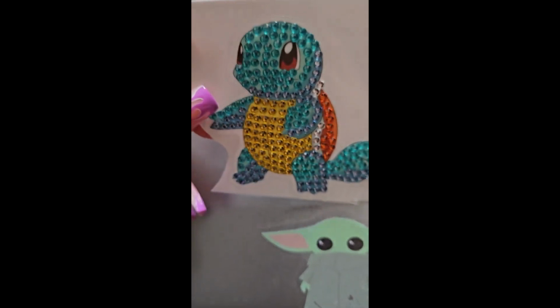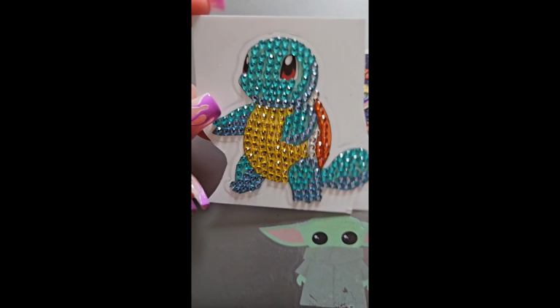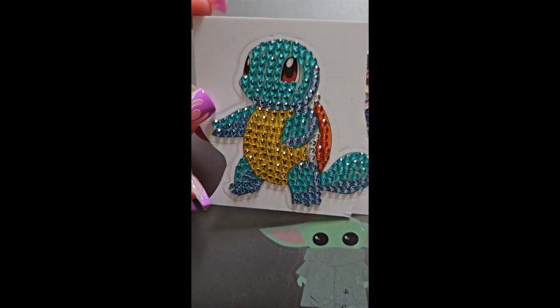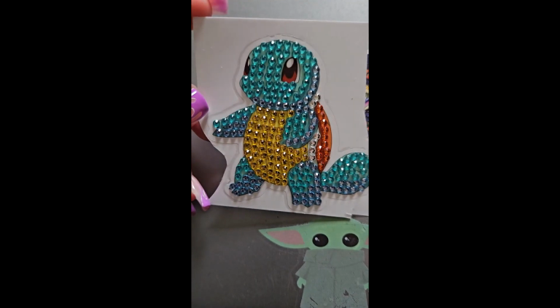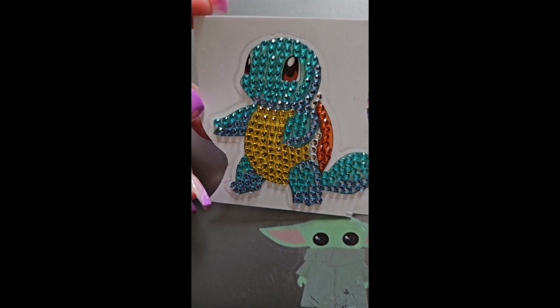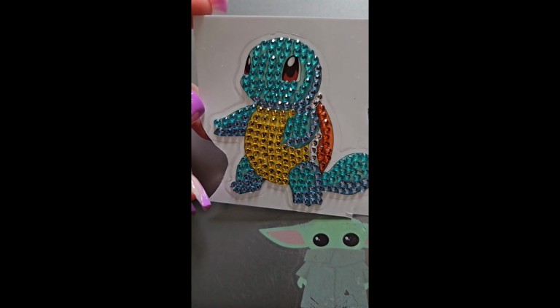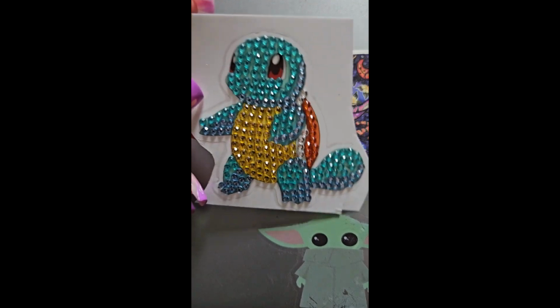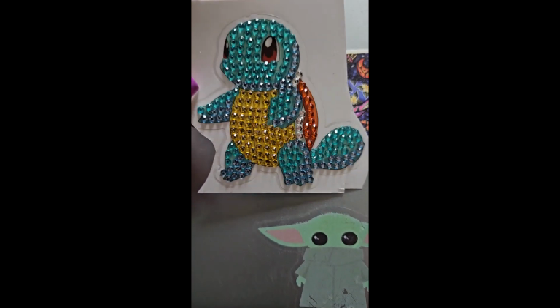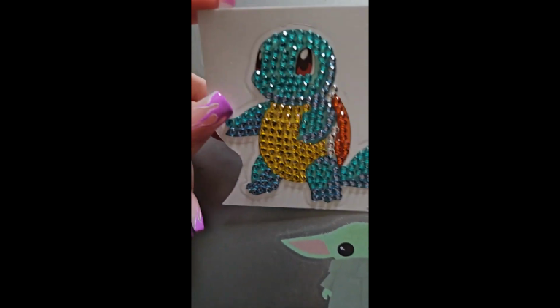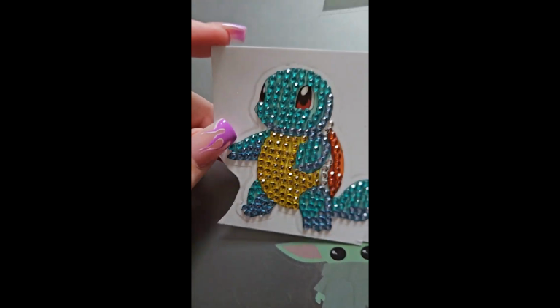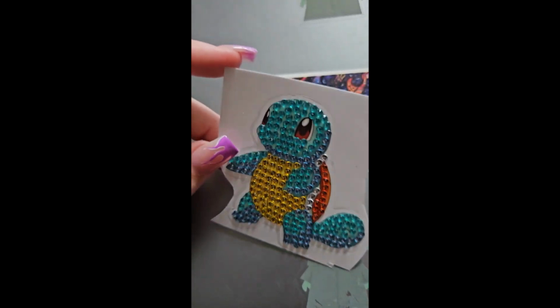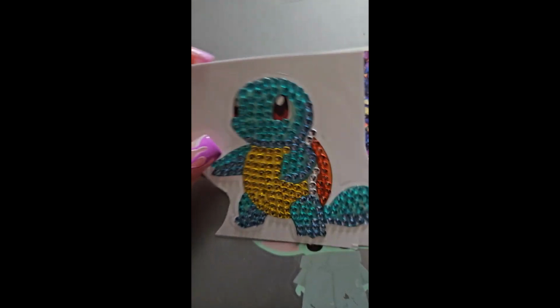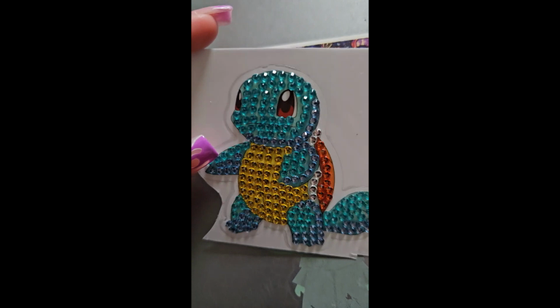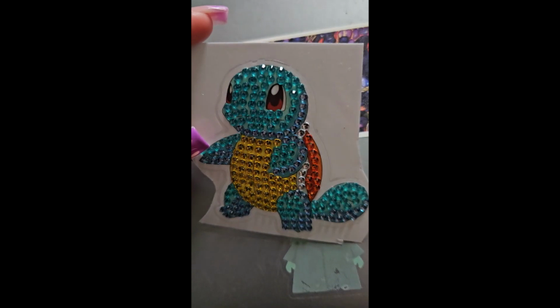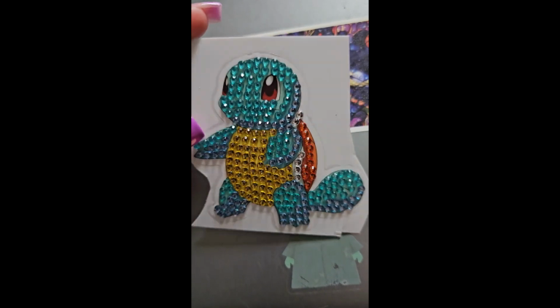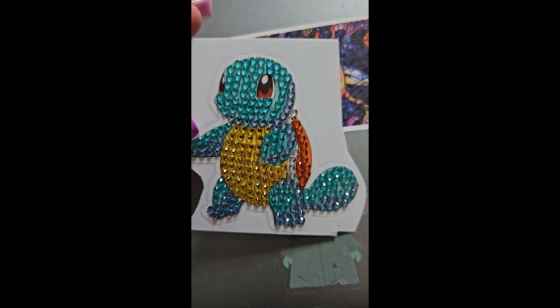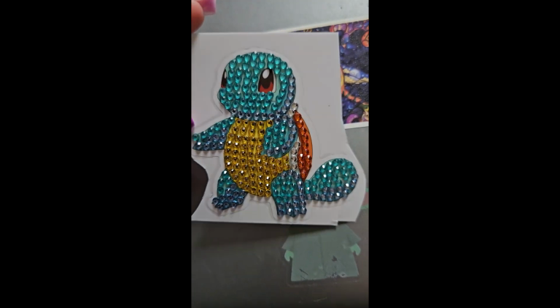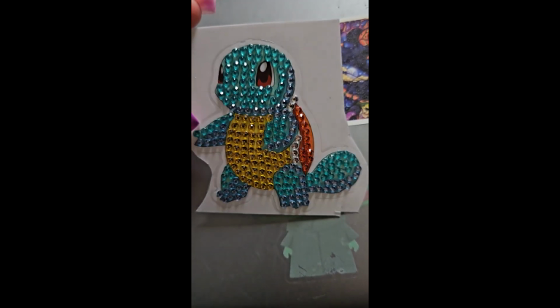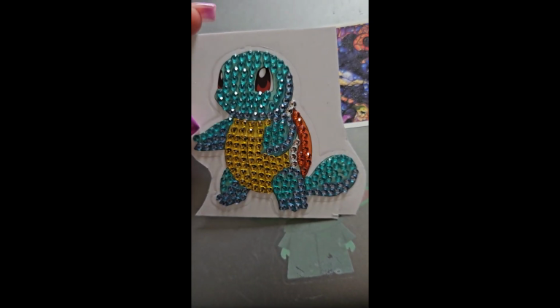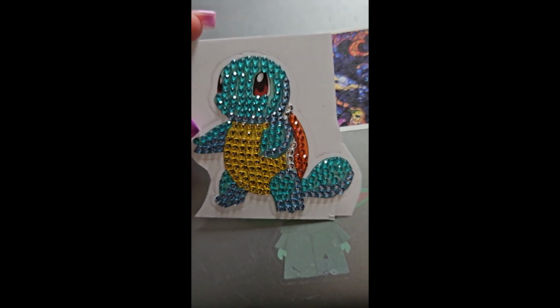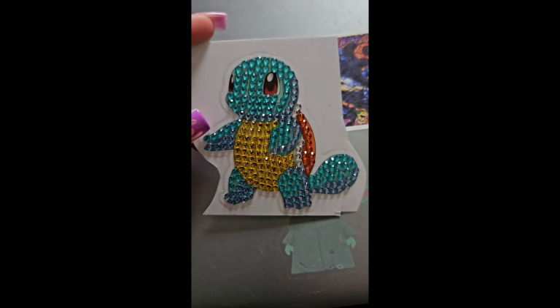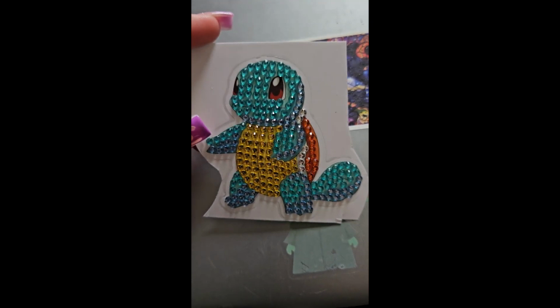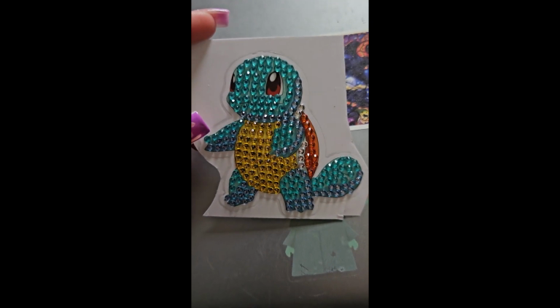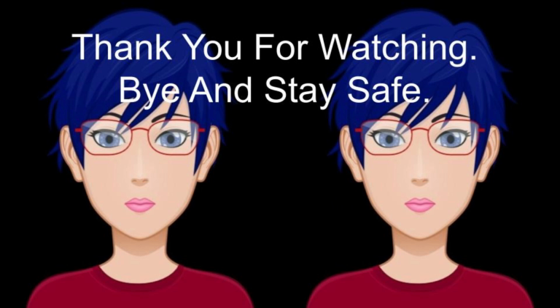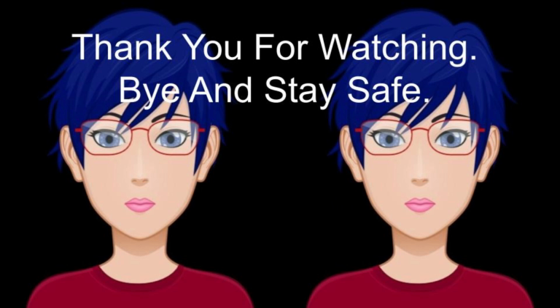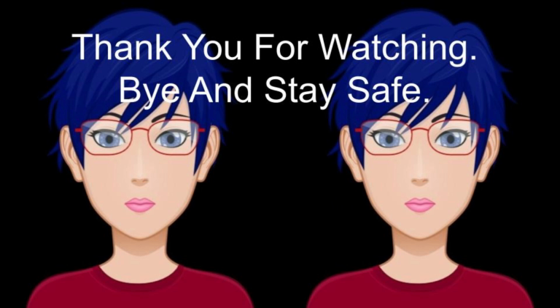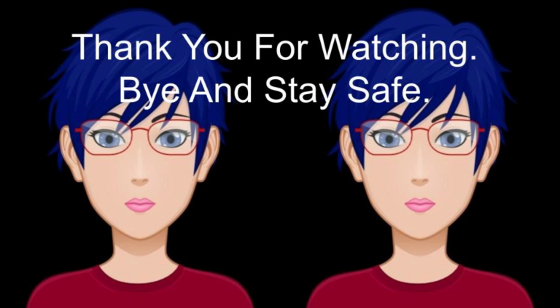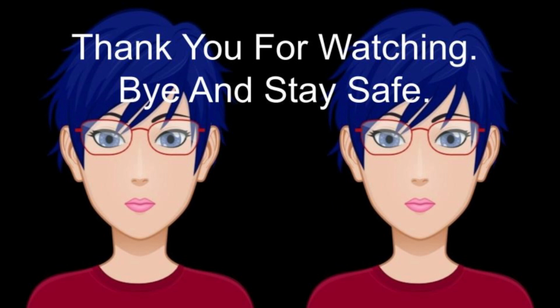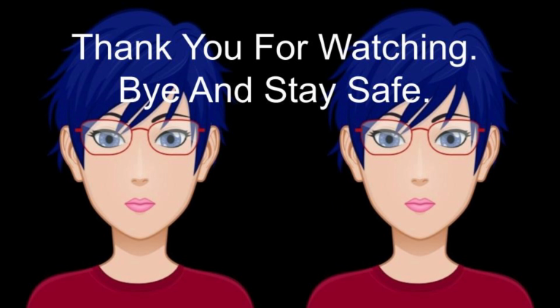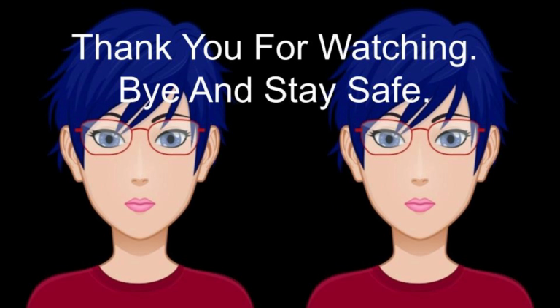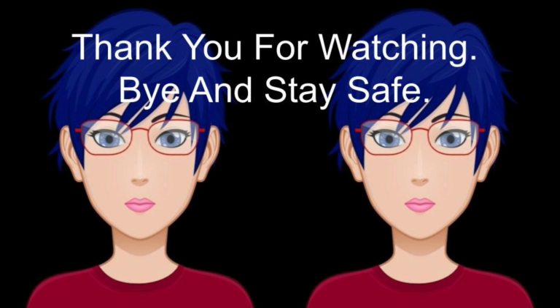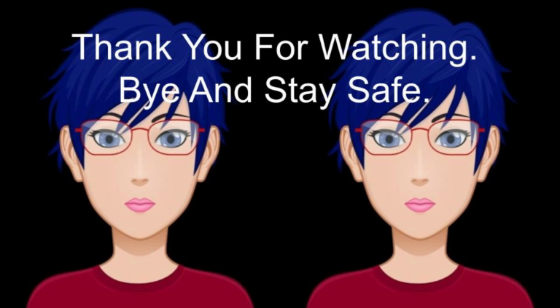Thank you guys for joining me on today's video. I hope you liked this teeny little post review and I hope you'll join us again soon. Bye lovely toe beans!